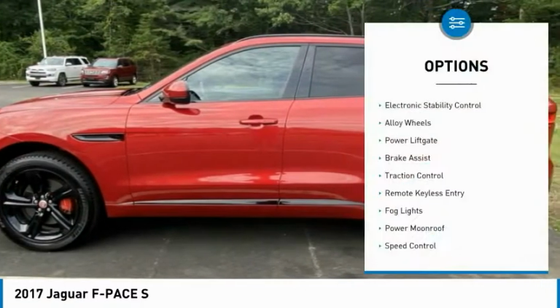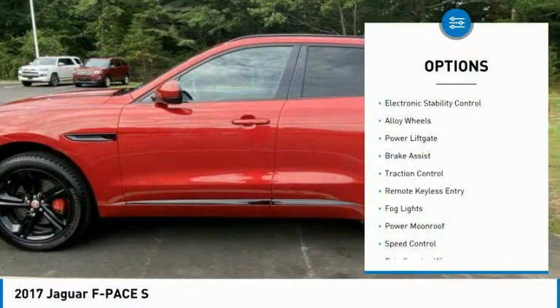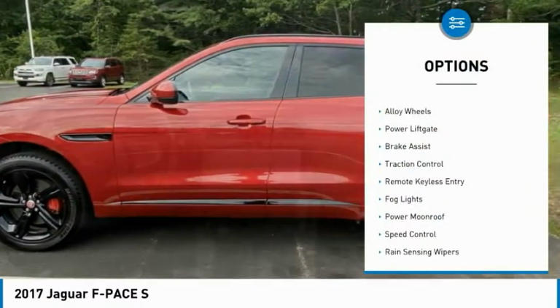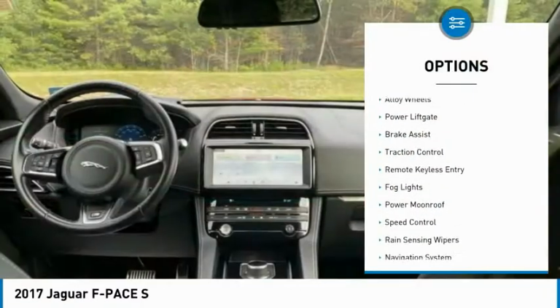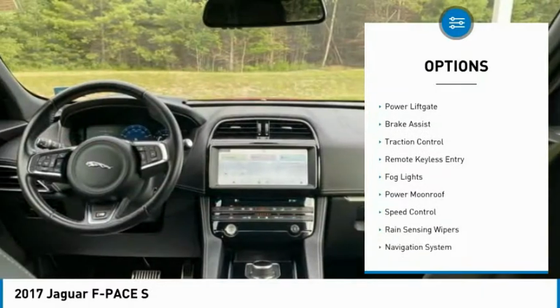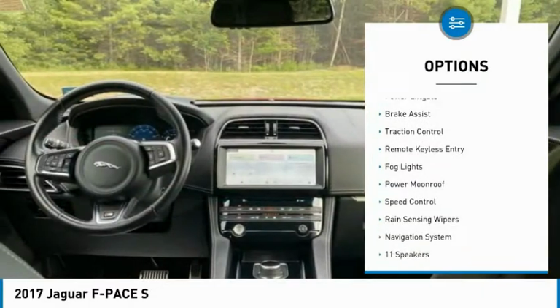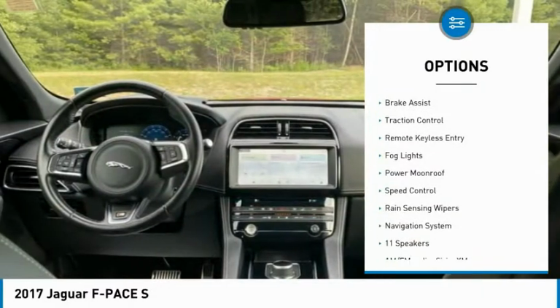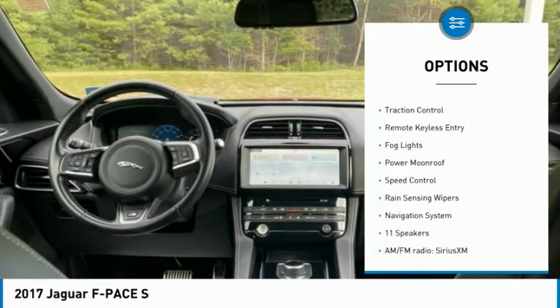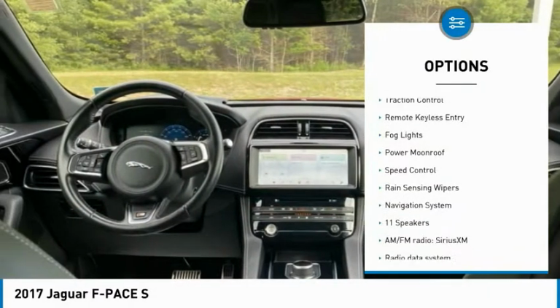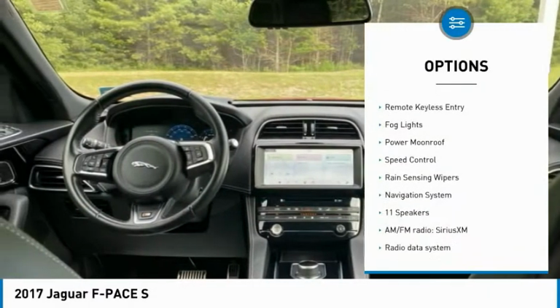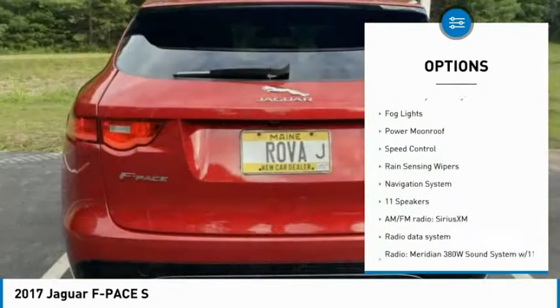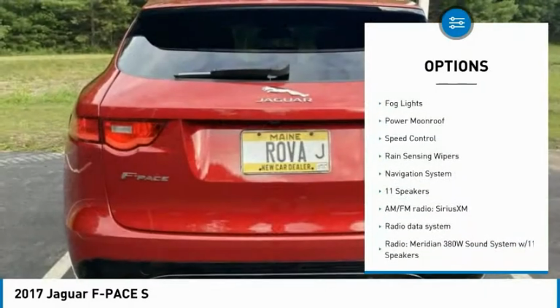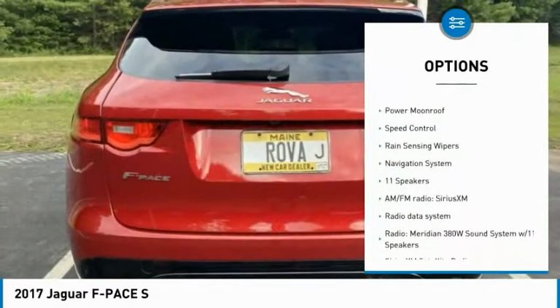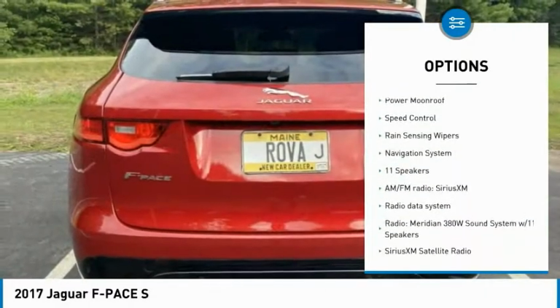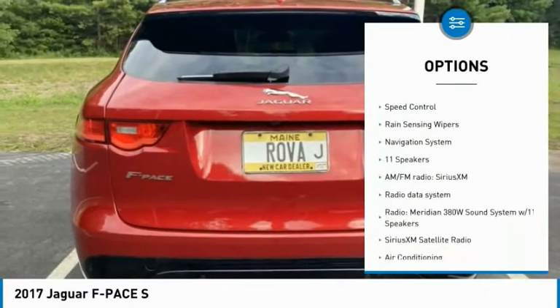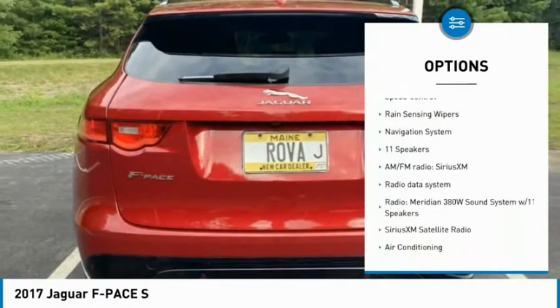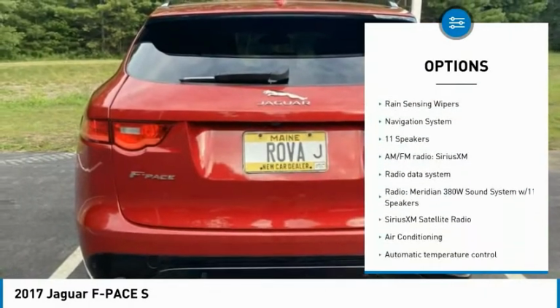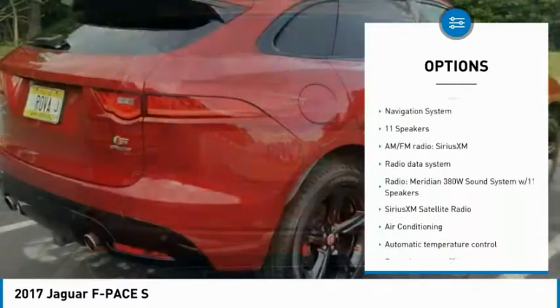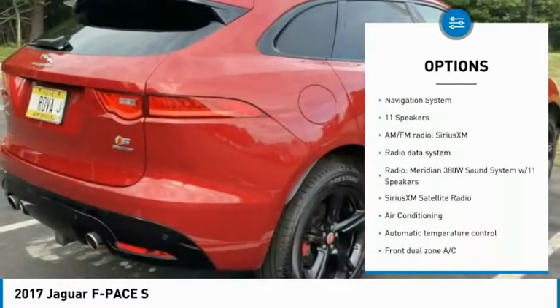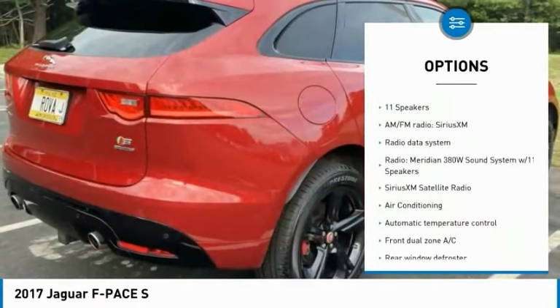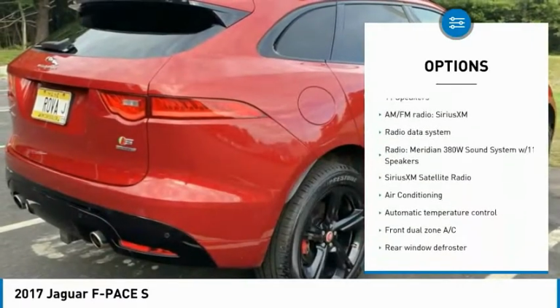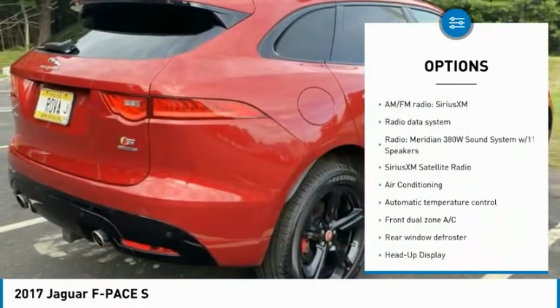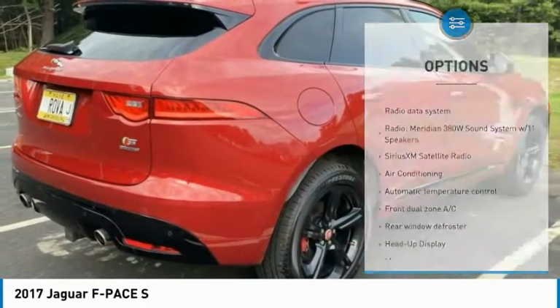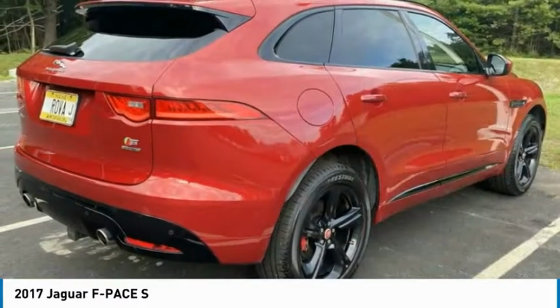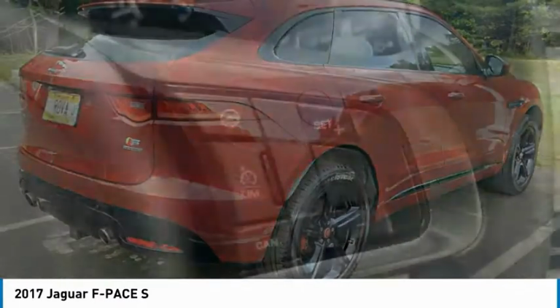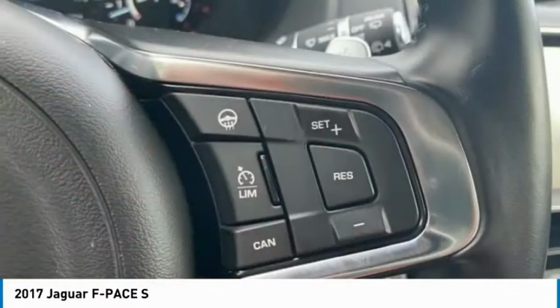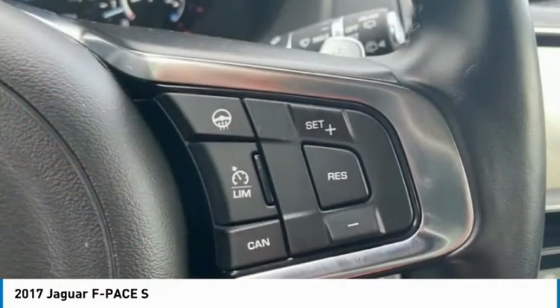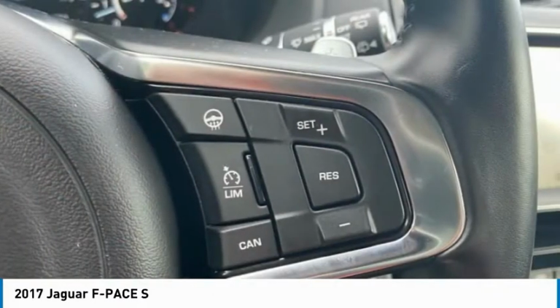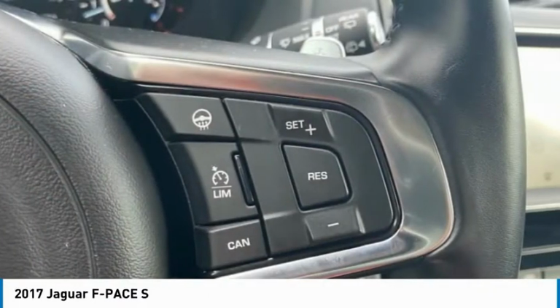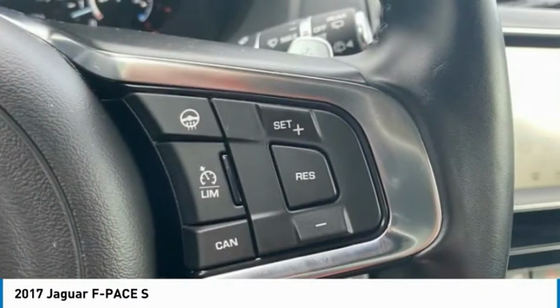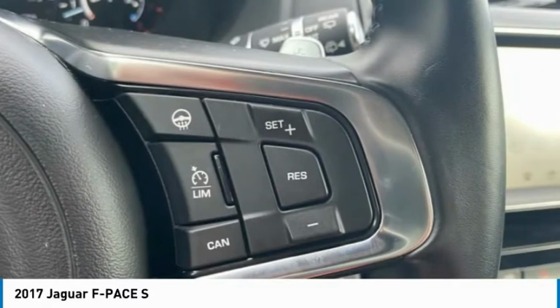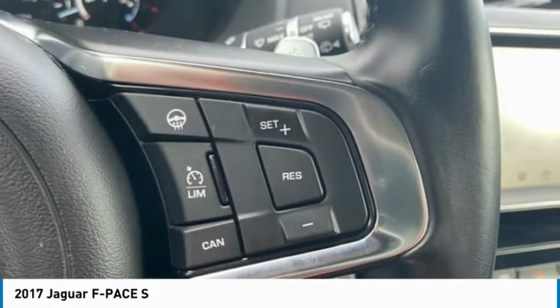Electronic stability control, alloy wheels, power lift gate, brake assist, traction control, remote keyless entry, fog lights, power moonroof, speed control, rain sensing wipers.